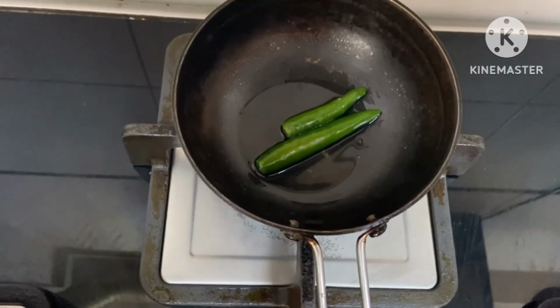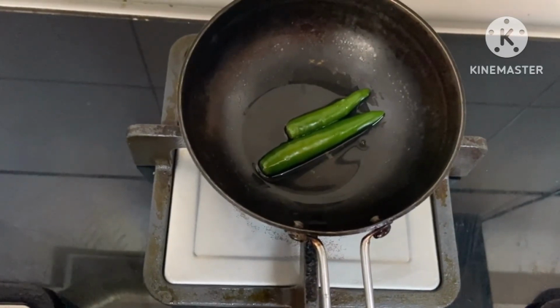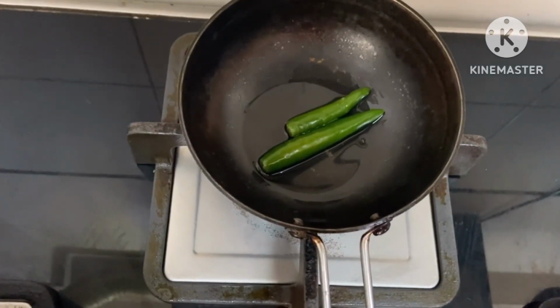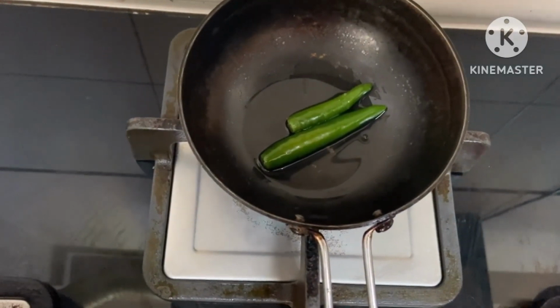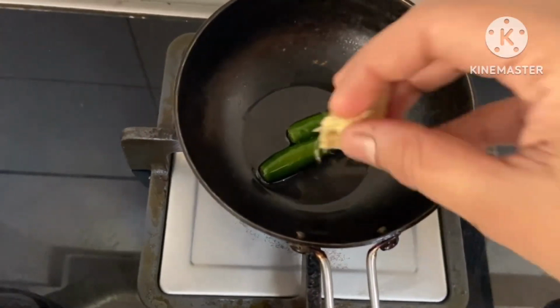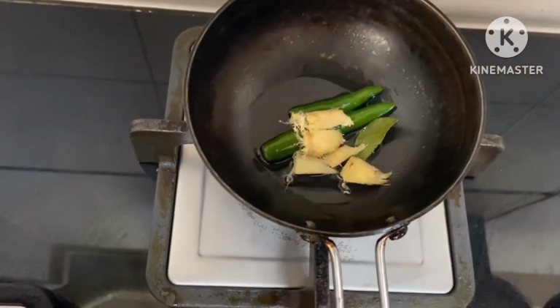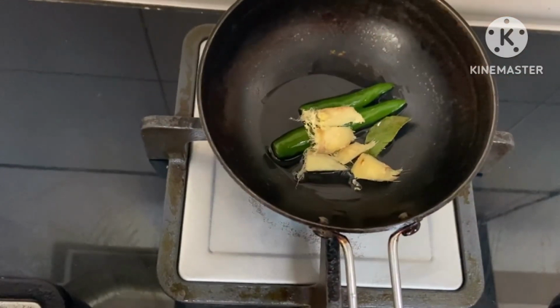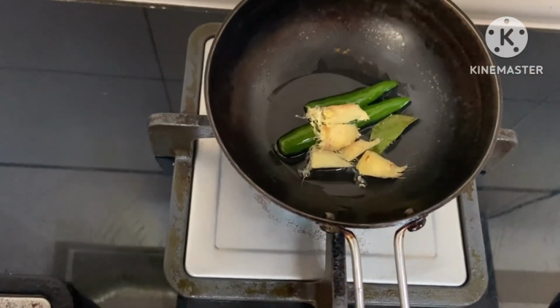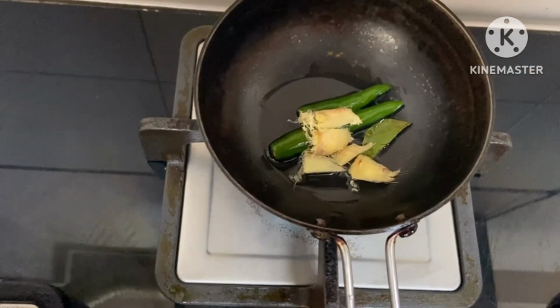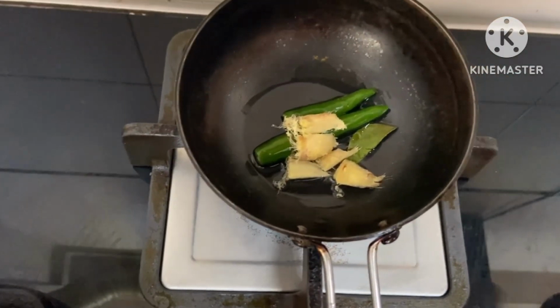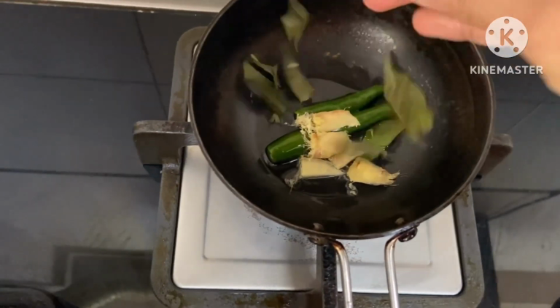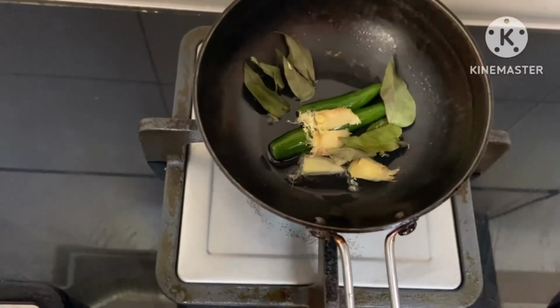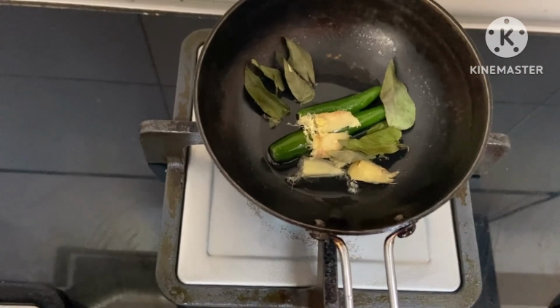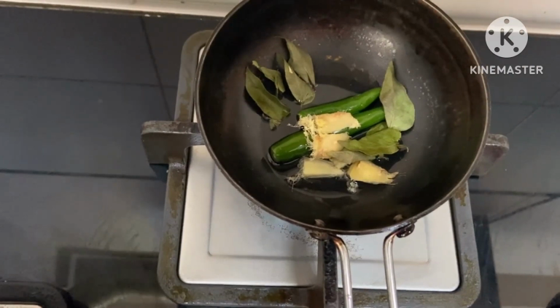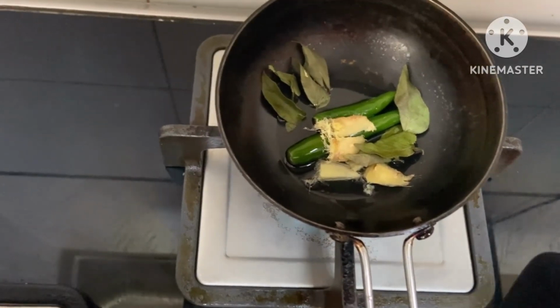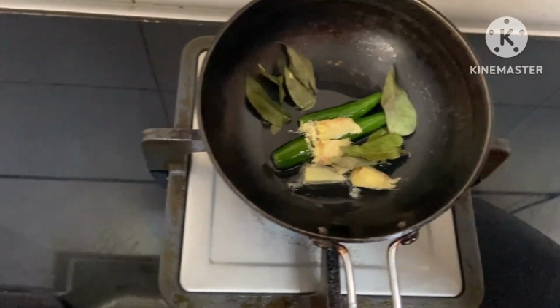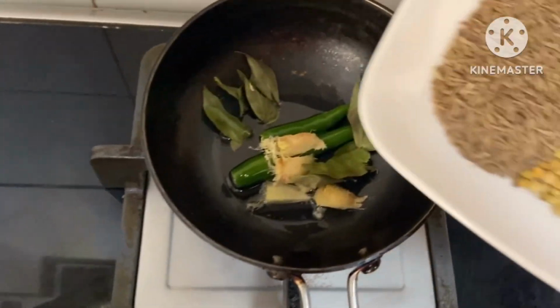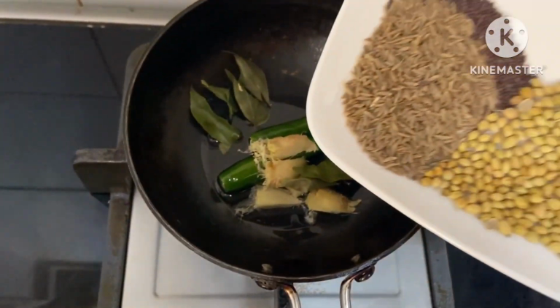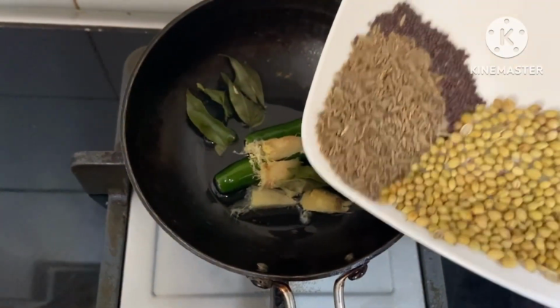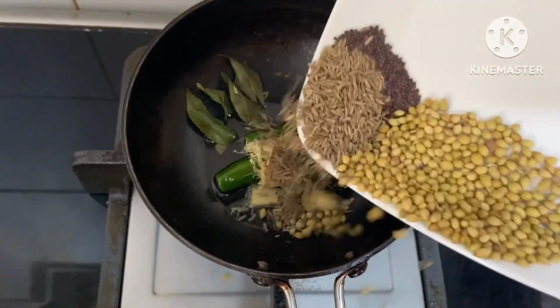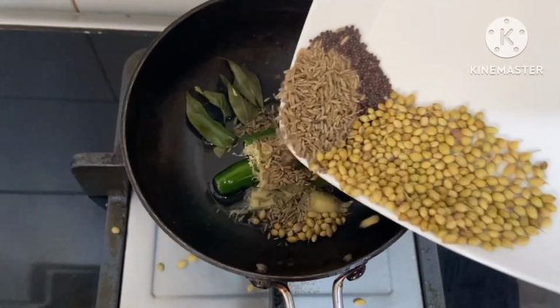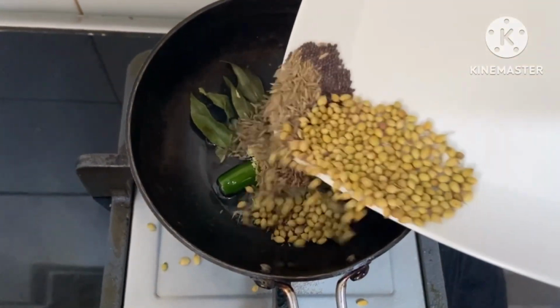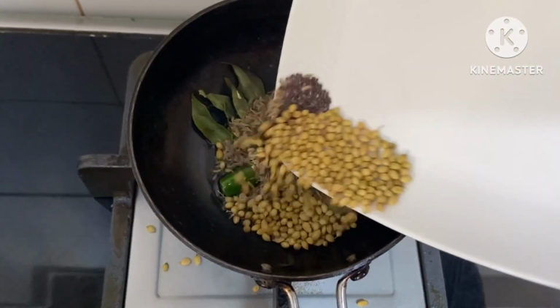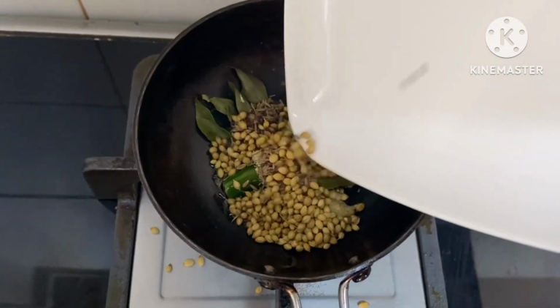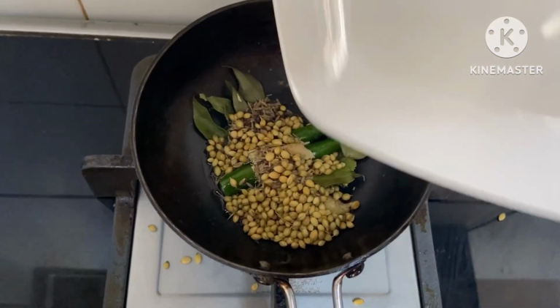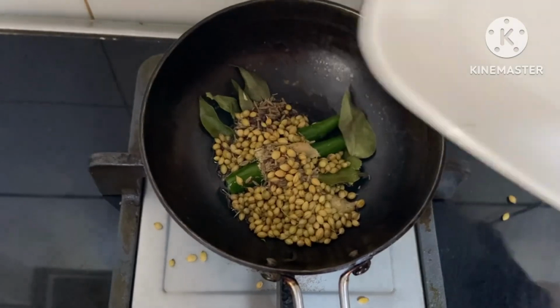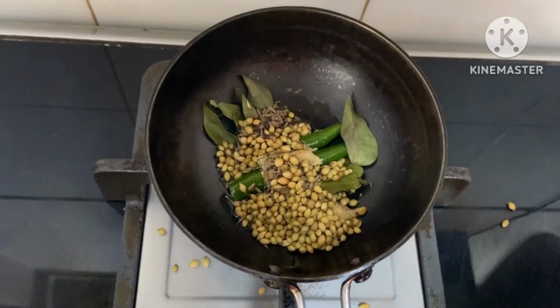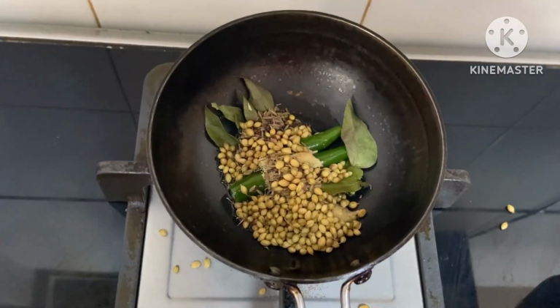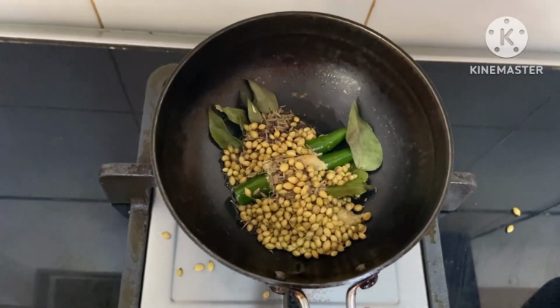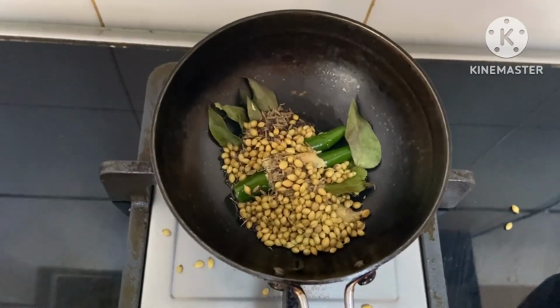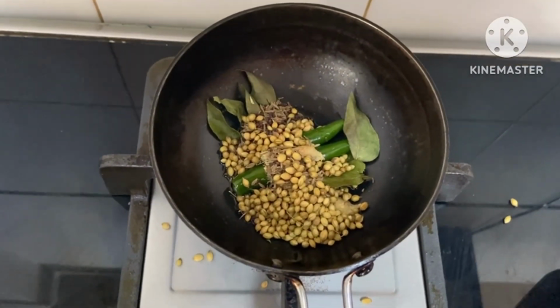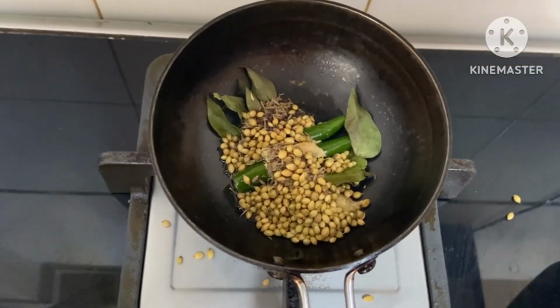Now I am ready to cook the sauce. I will cook the sauce for 2-3 minutes. If you can cook the sauce, it will cook.